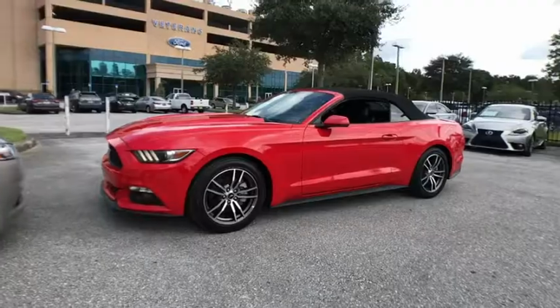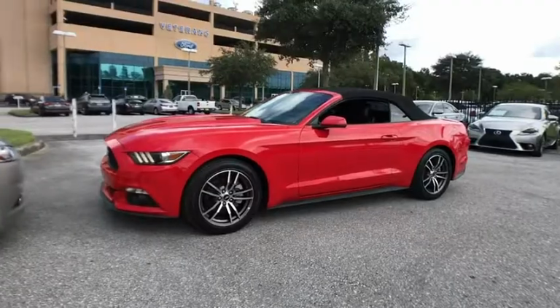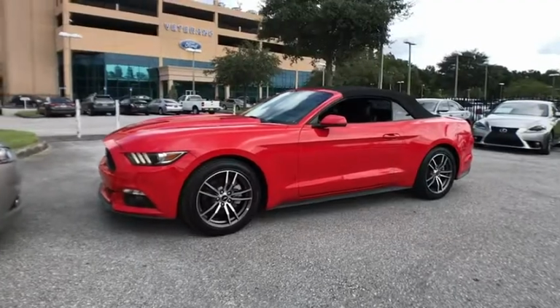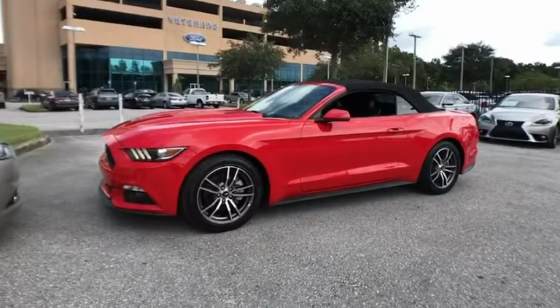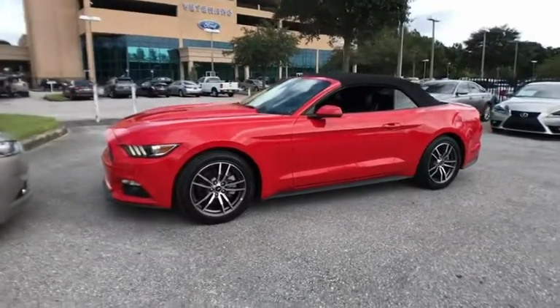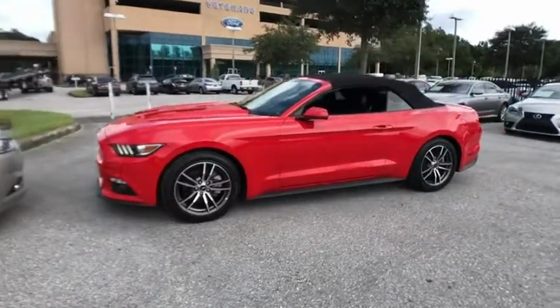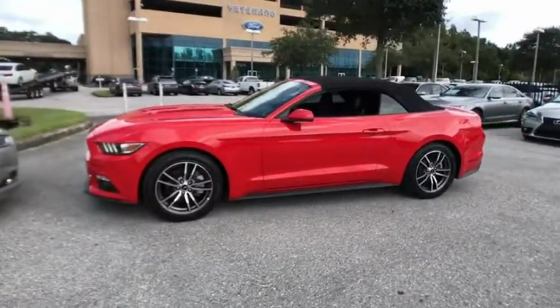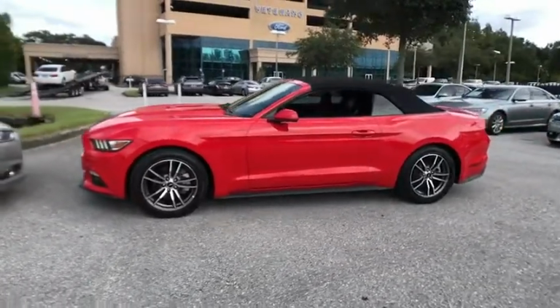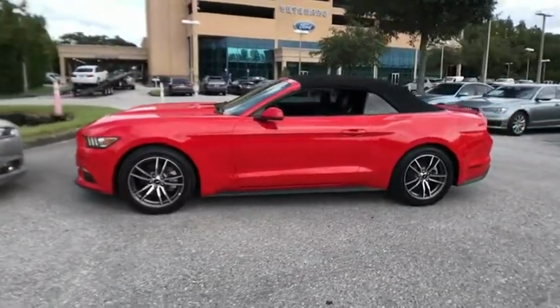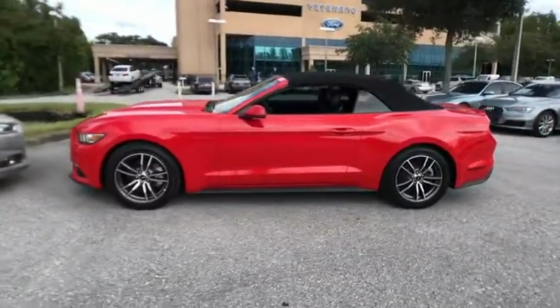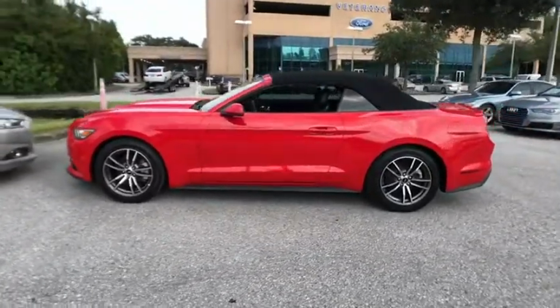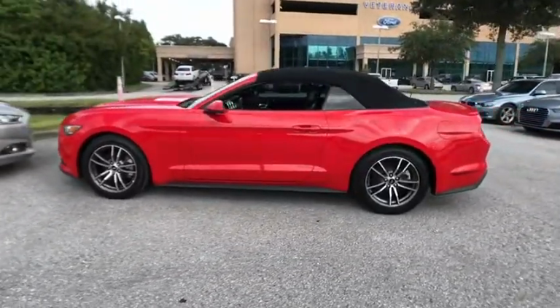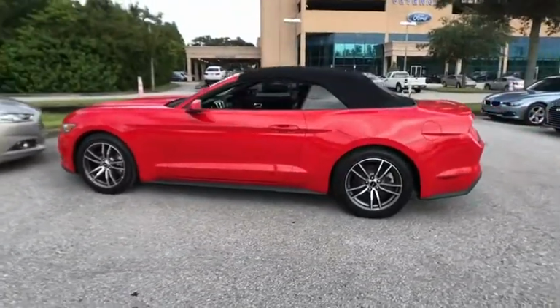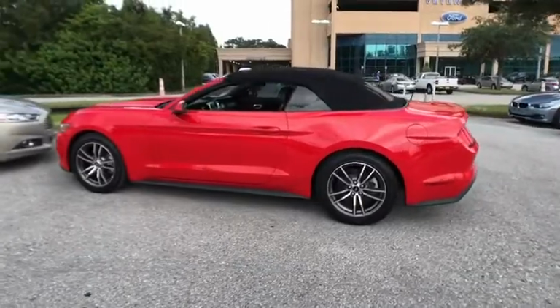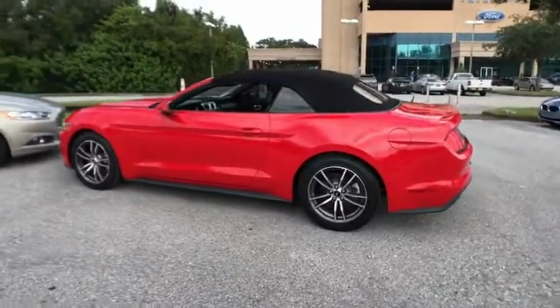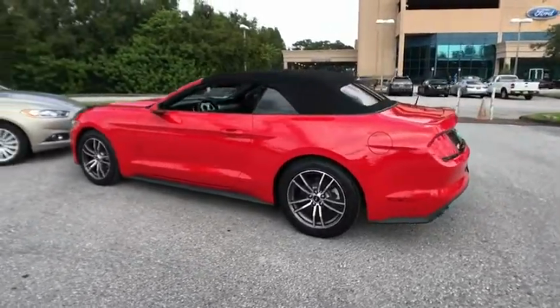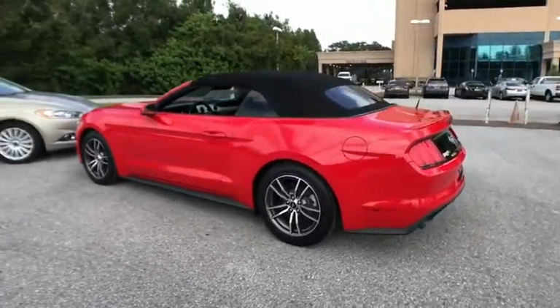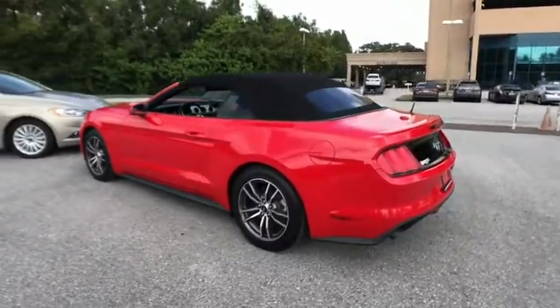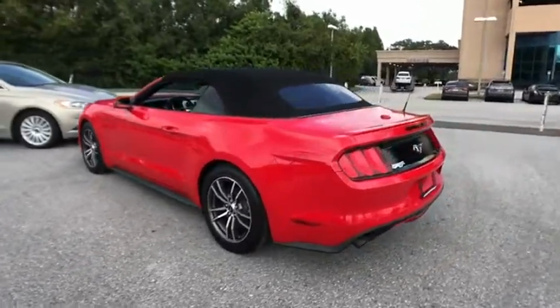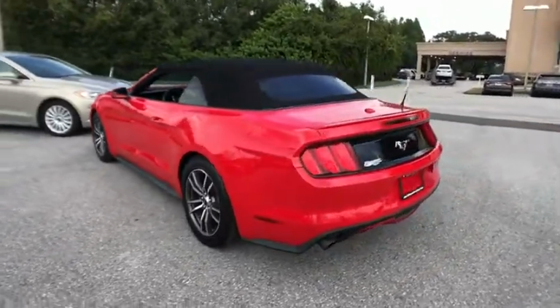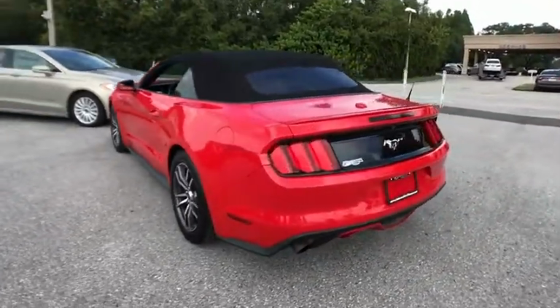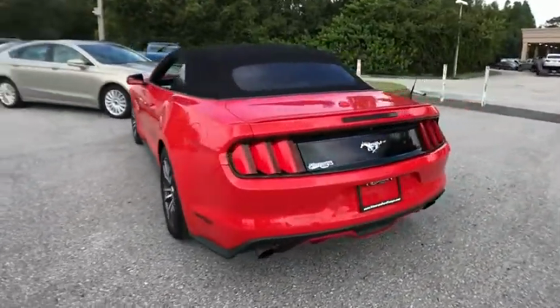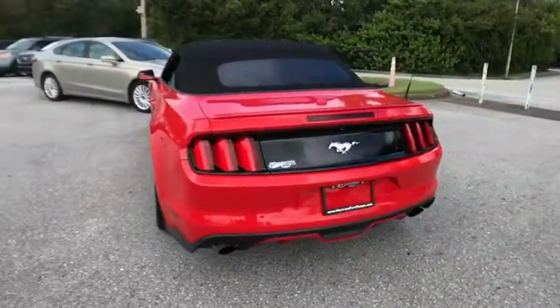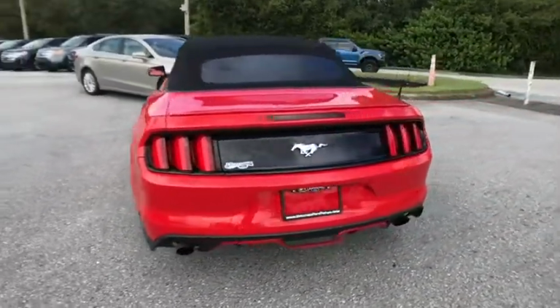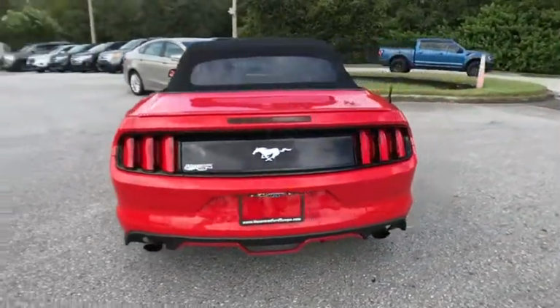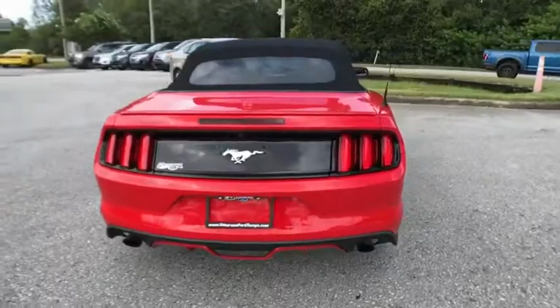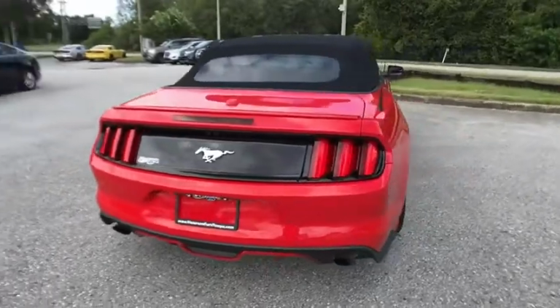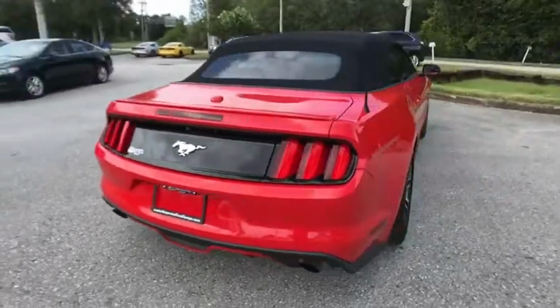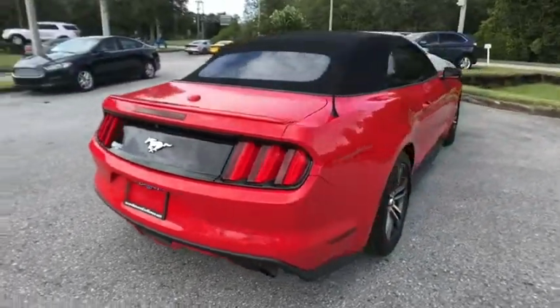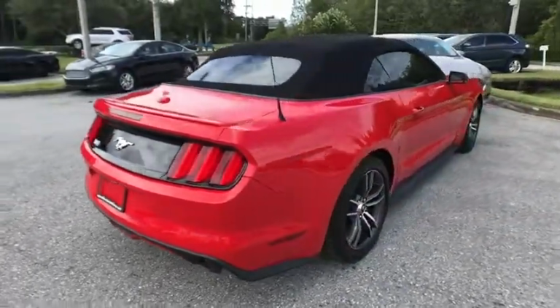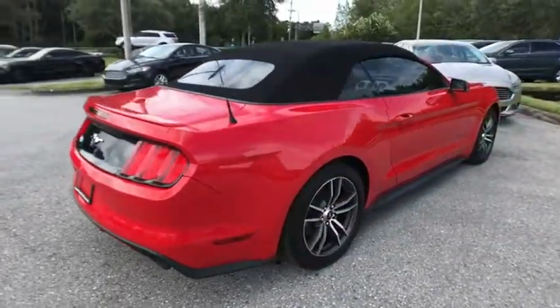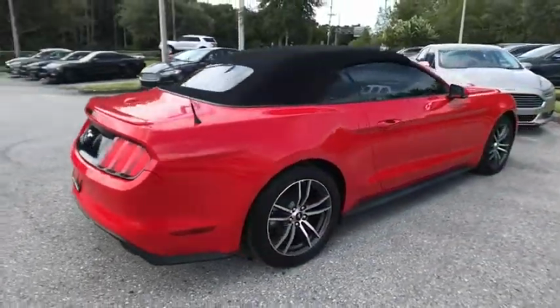We are pleased to show you the 2017 Mustang. The Mustang is race-worthy and ready for the track, and is priced below $25,000. This vehicle has less than 35,000 miles.